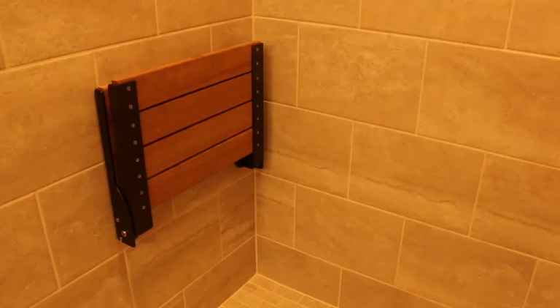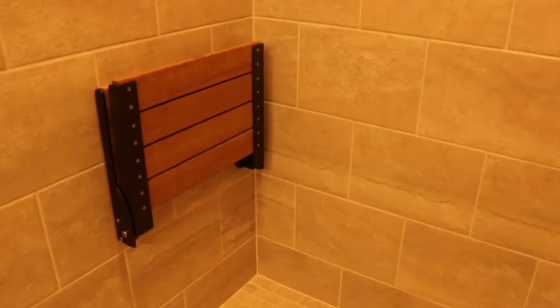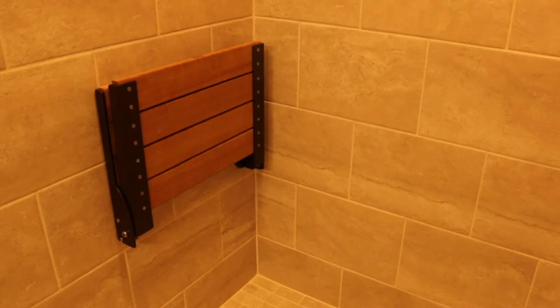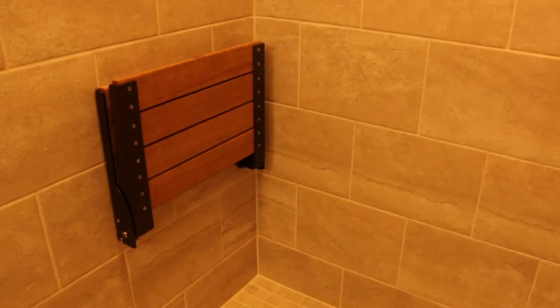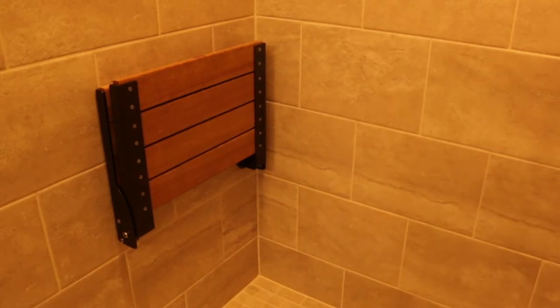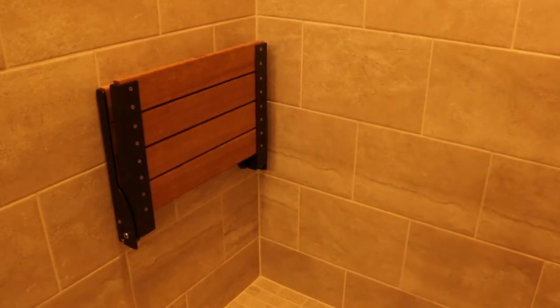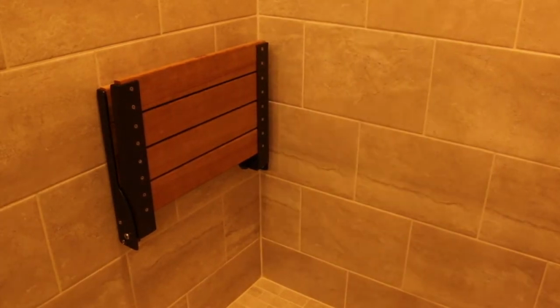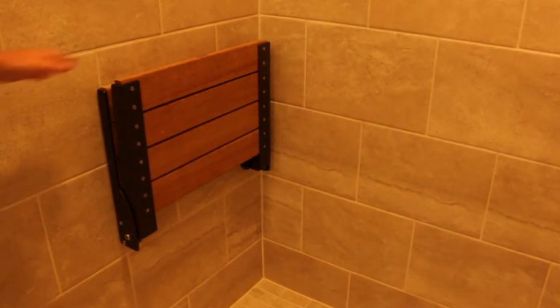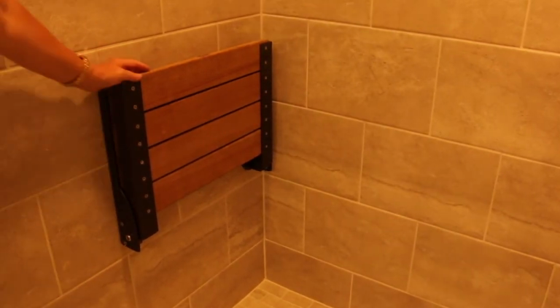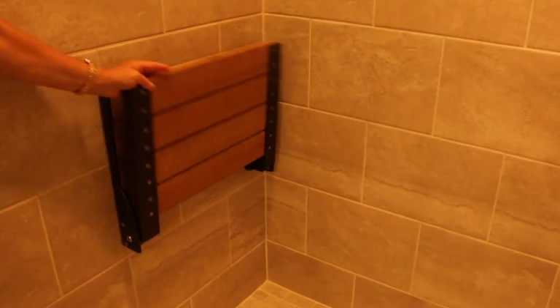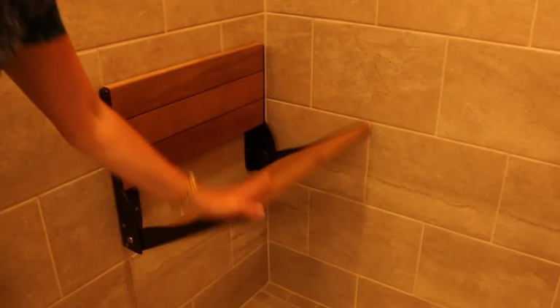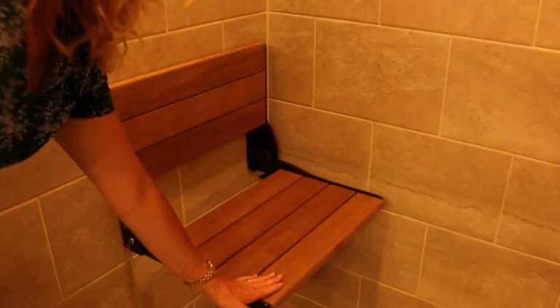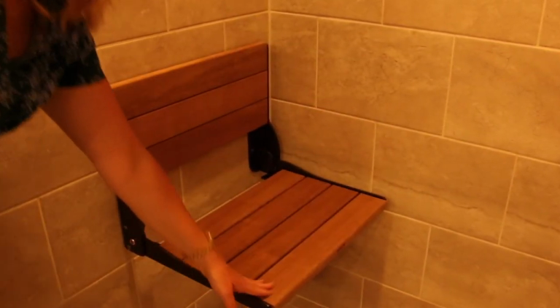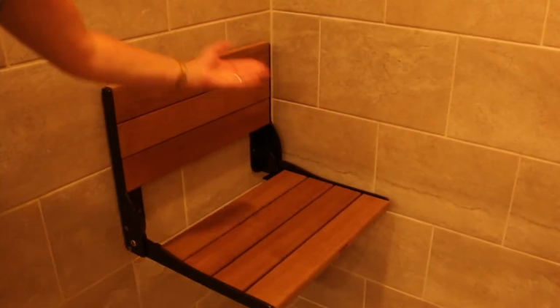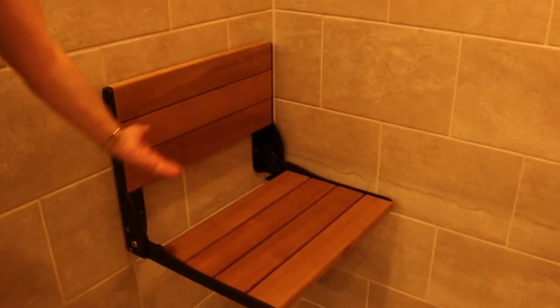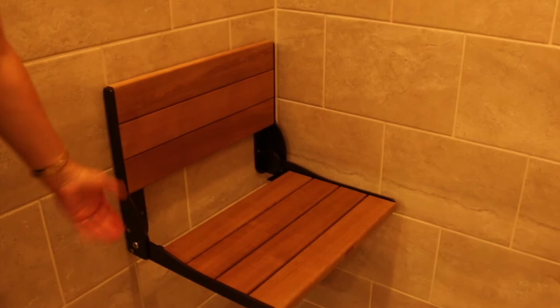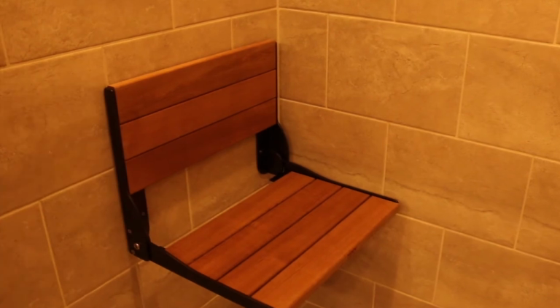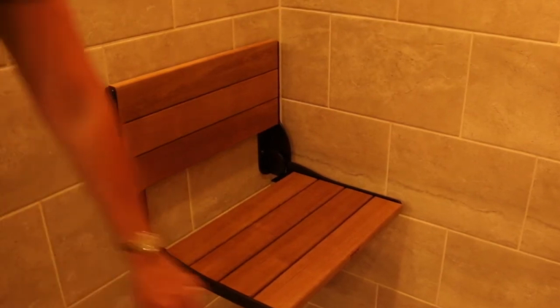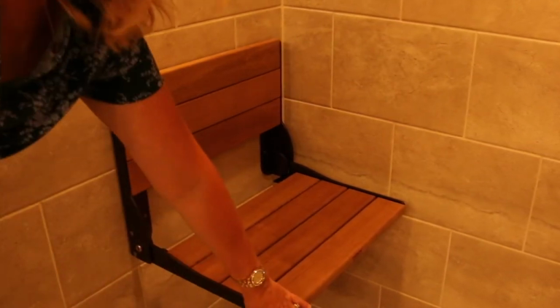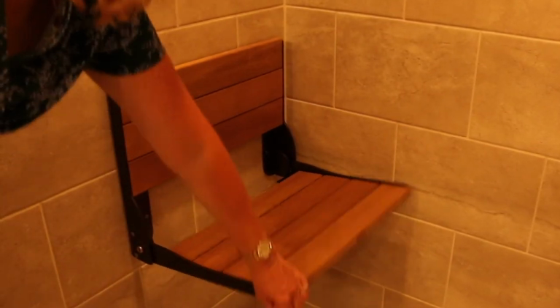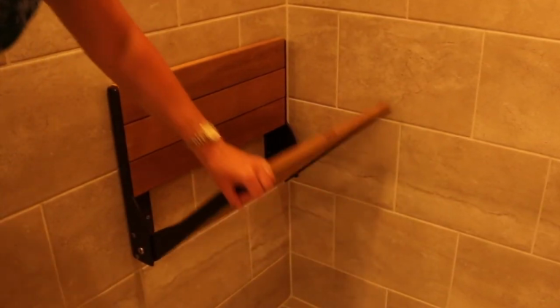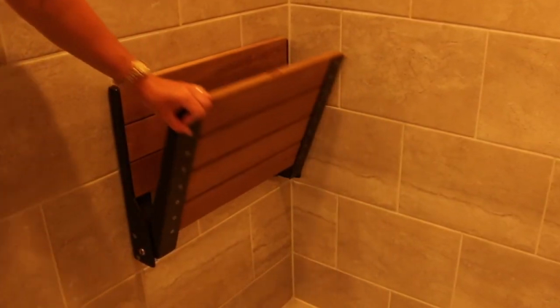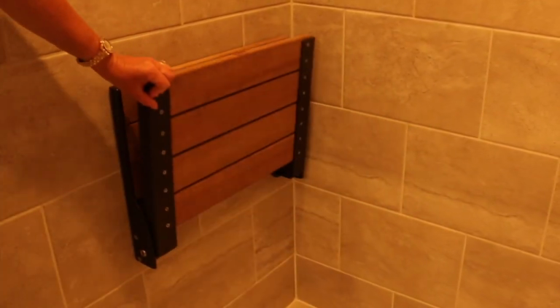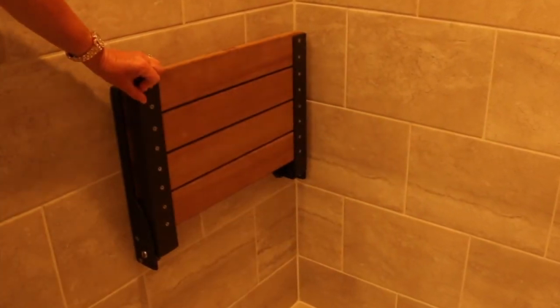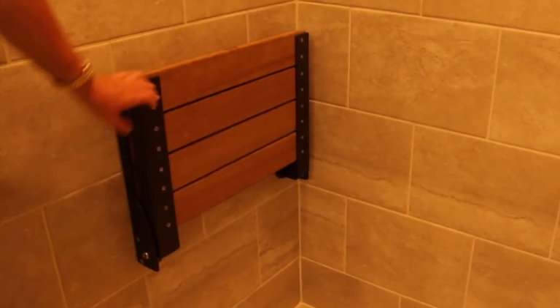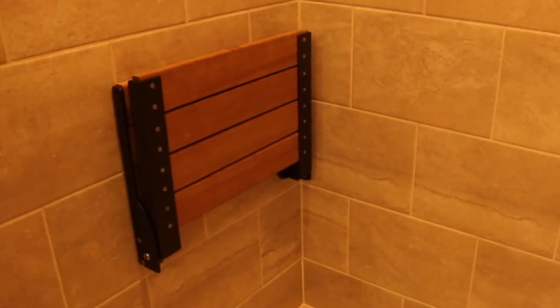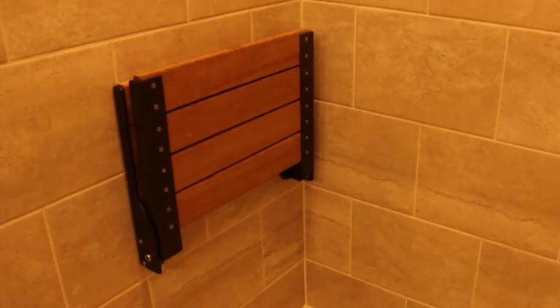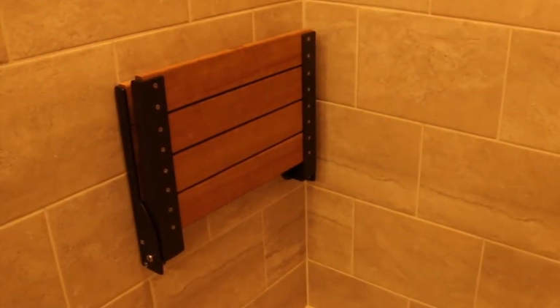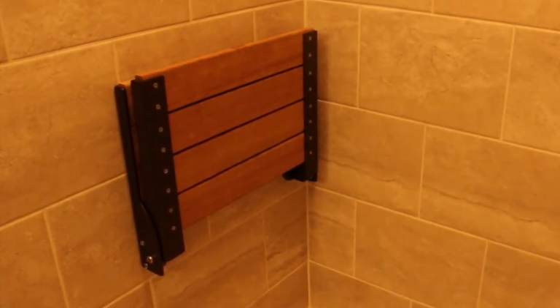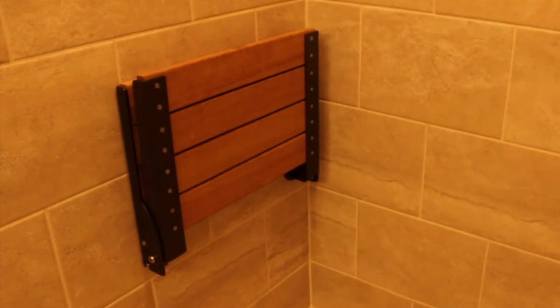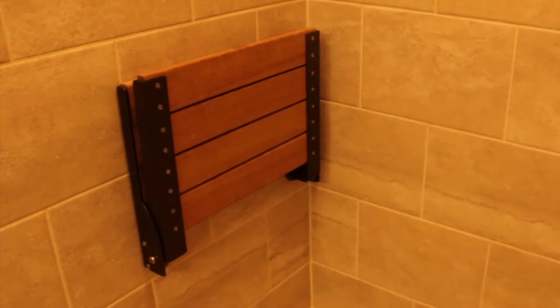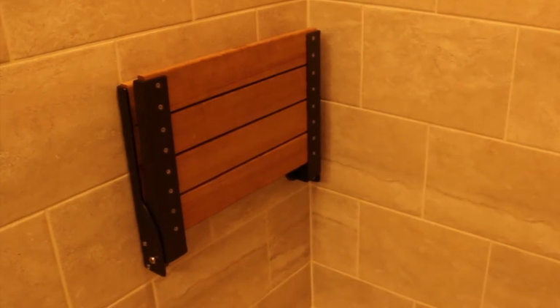And then check this out — this is one of my favorite things: this shower seat. Isn't it beautiful? So much better than those white plastic ones that make you feel like you're in a hospital. This one's like you're in a spa.